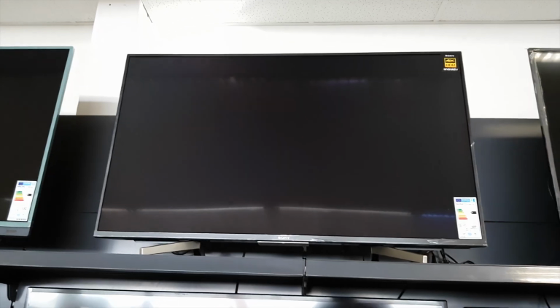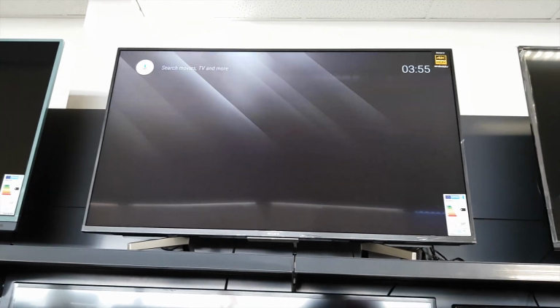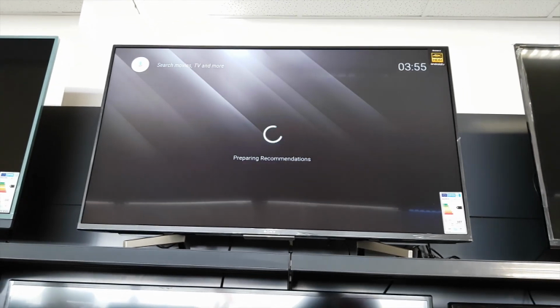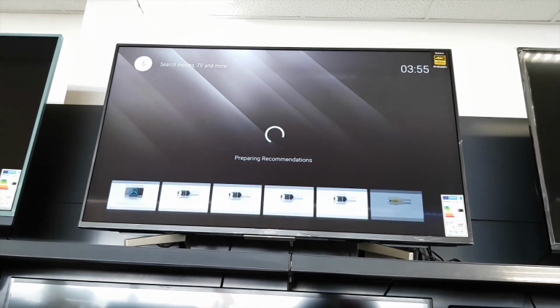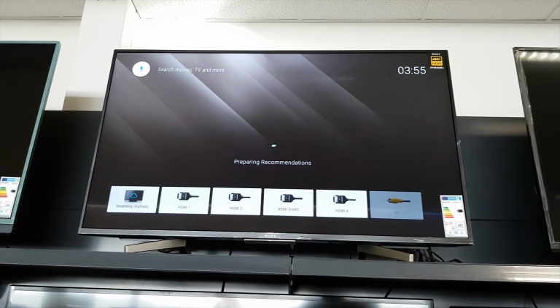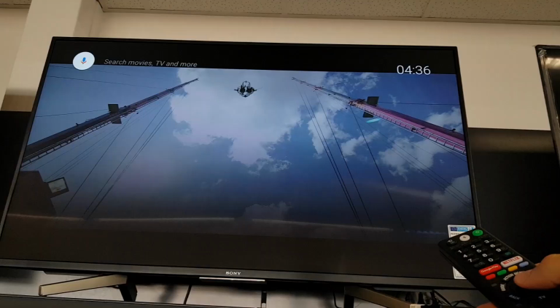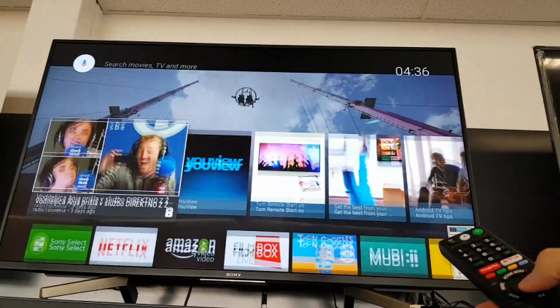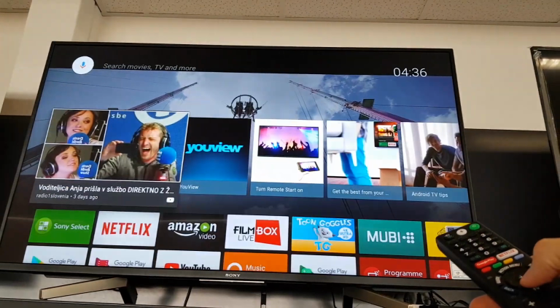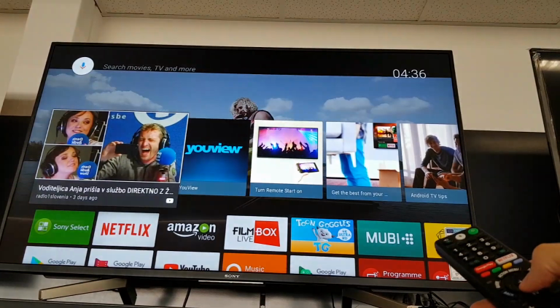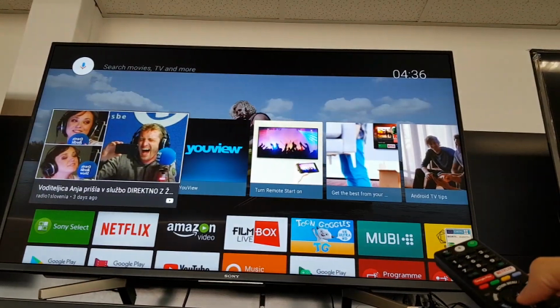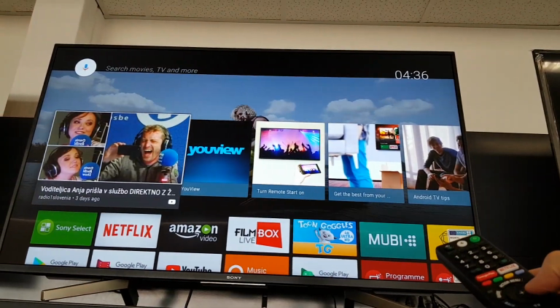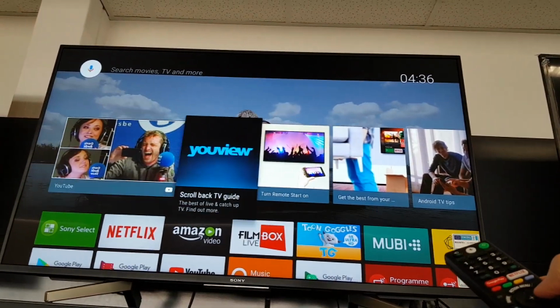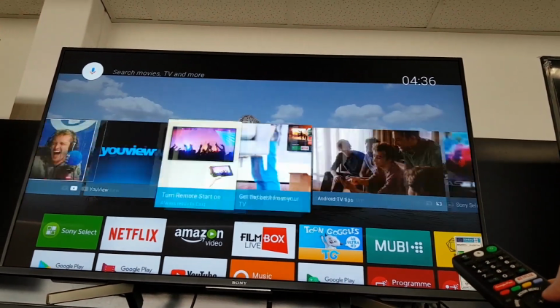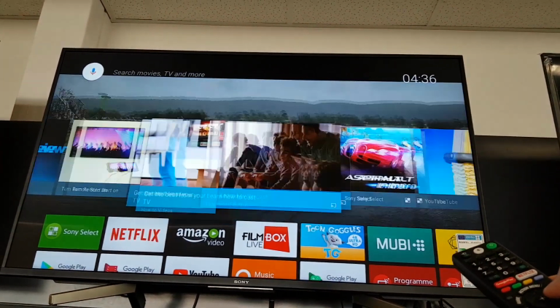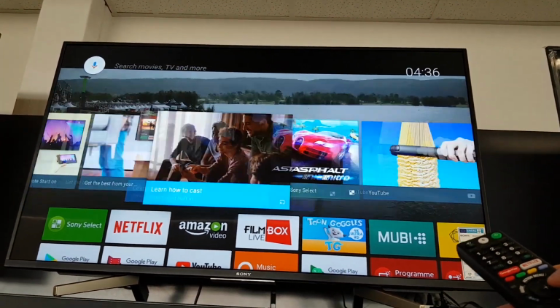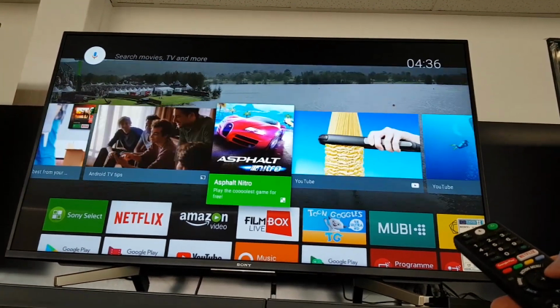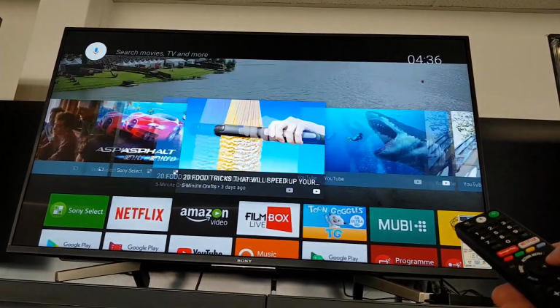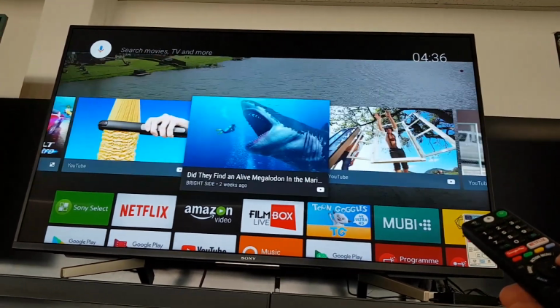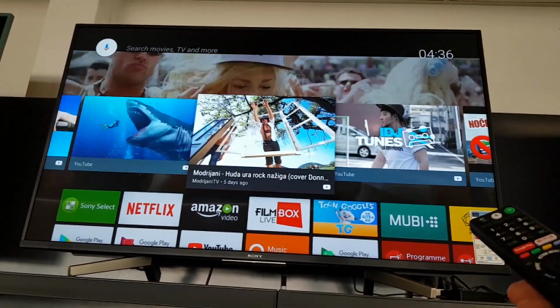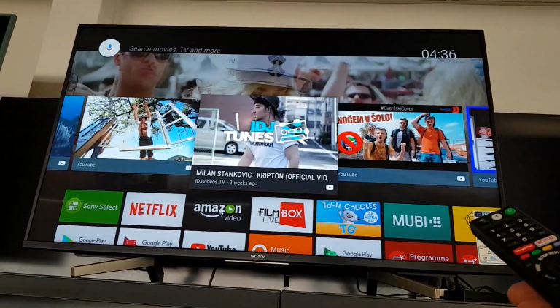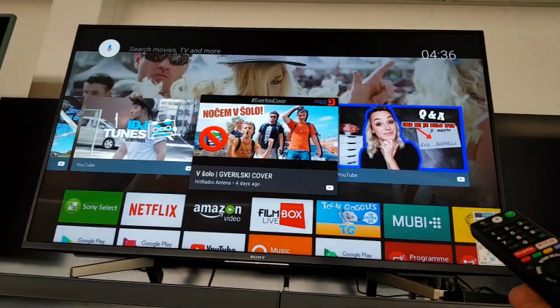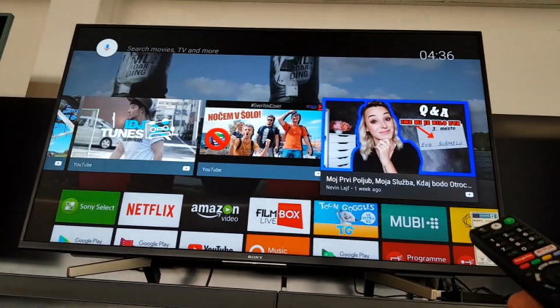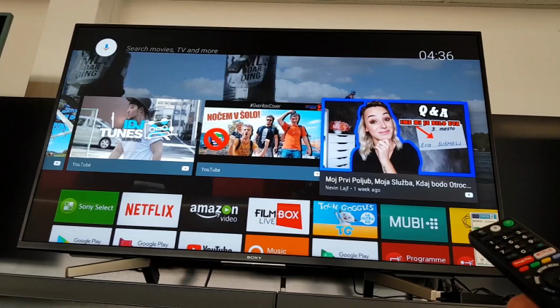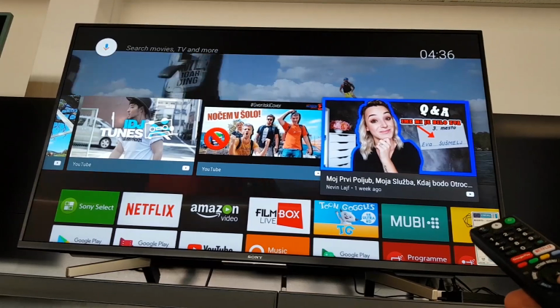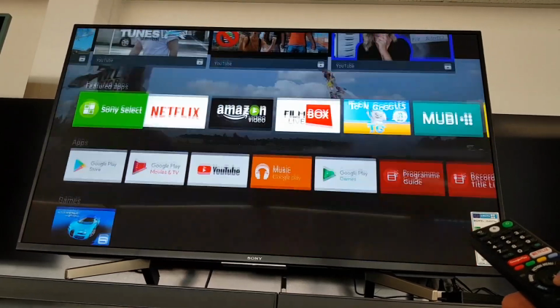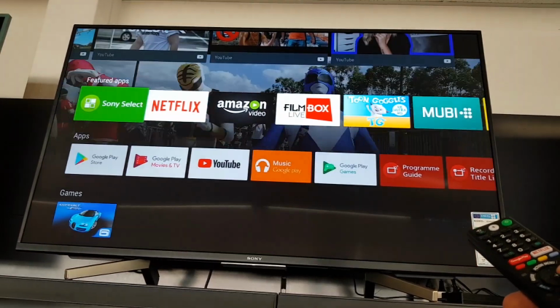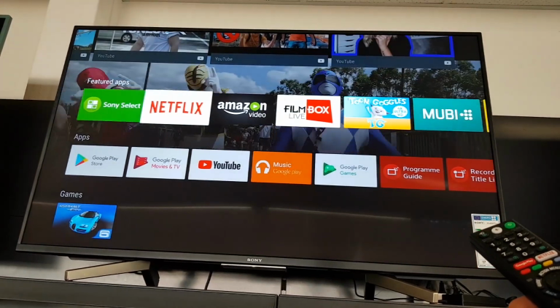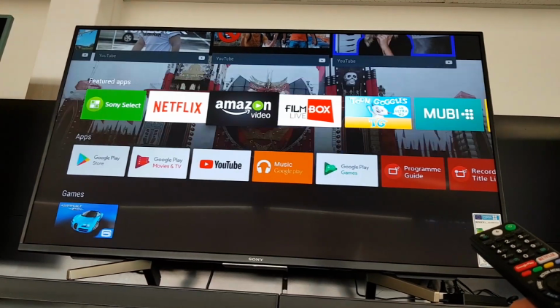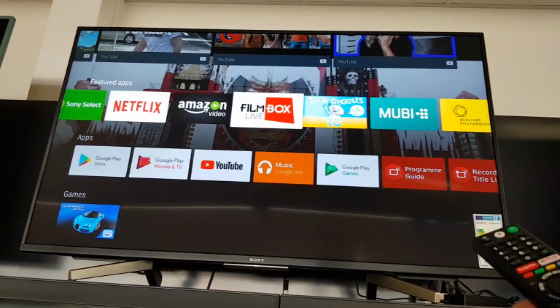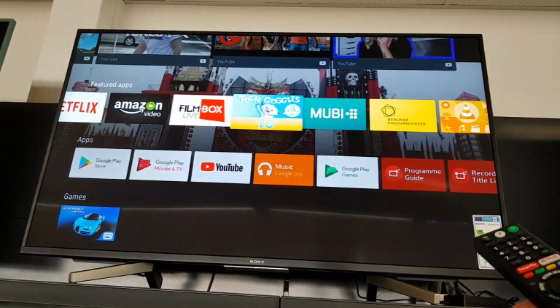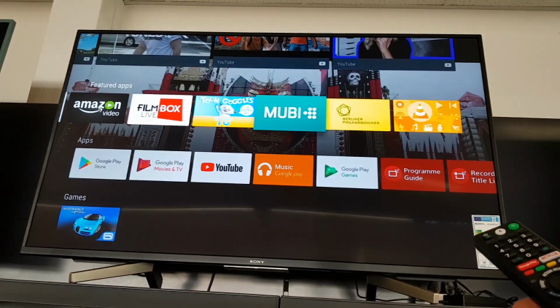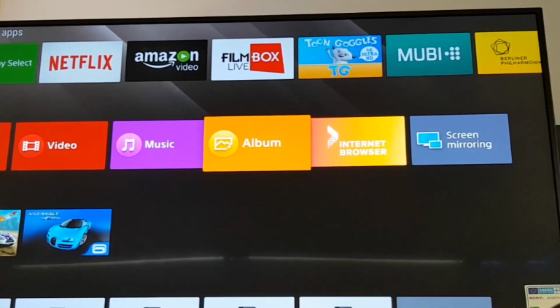It runs Android 7, and the platform has improved a lot in recent years, especially when compared to Philips. The basic layout is still the same, but some icons — like the web browser — are really very hard to find even when you're looking right at the screen.